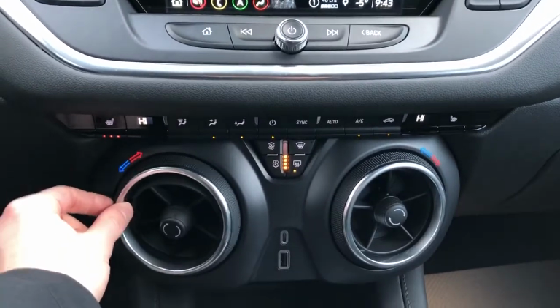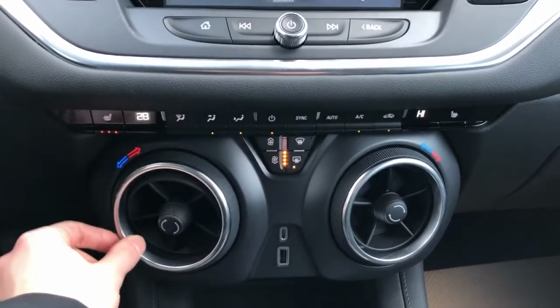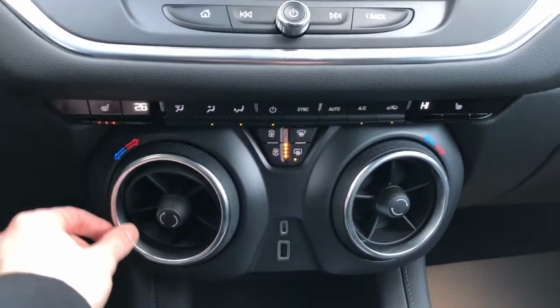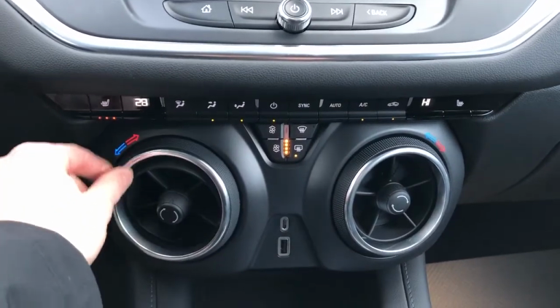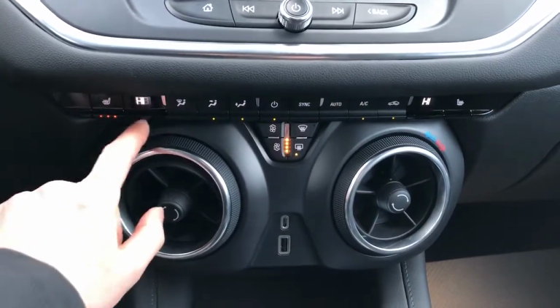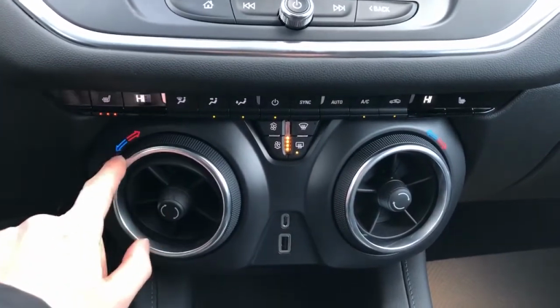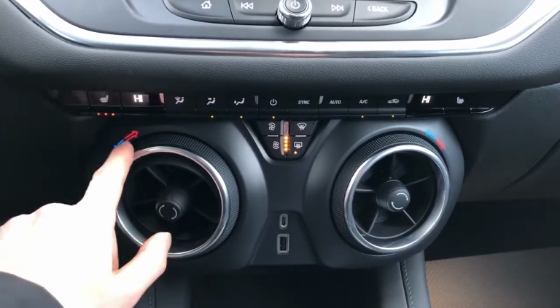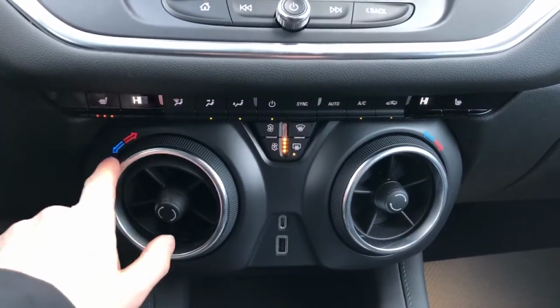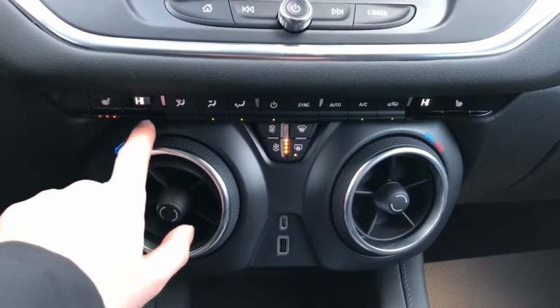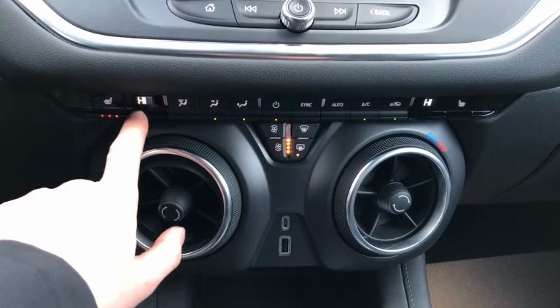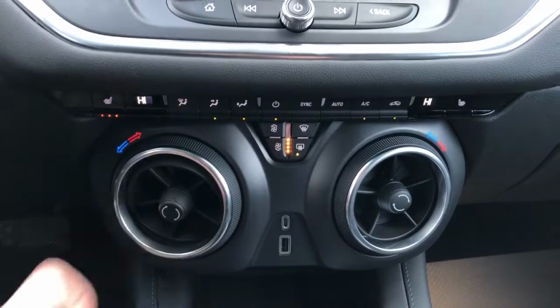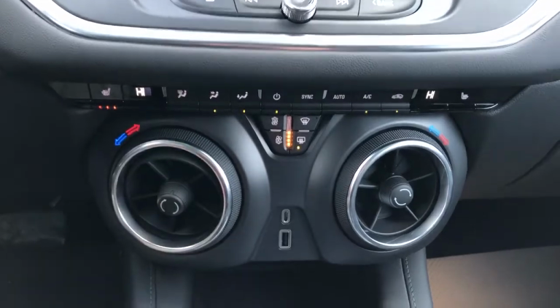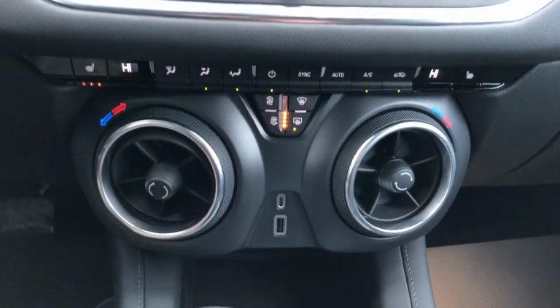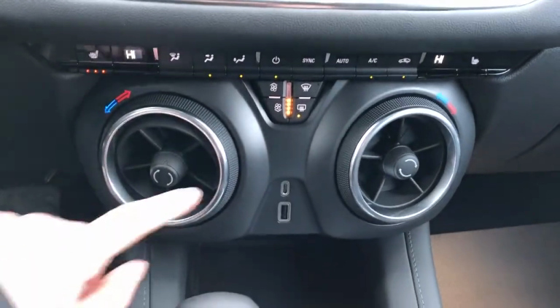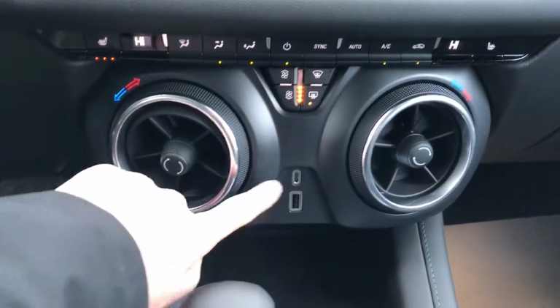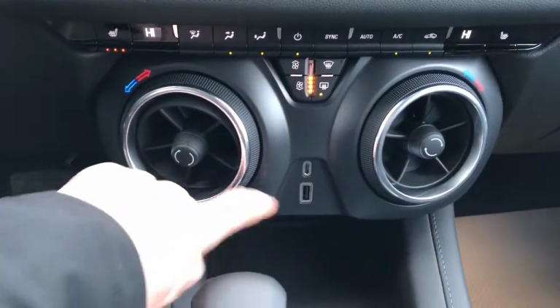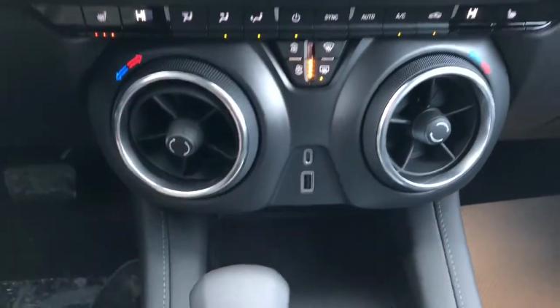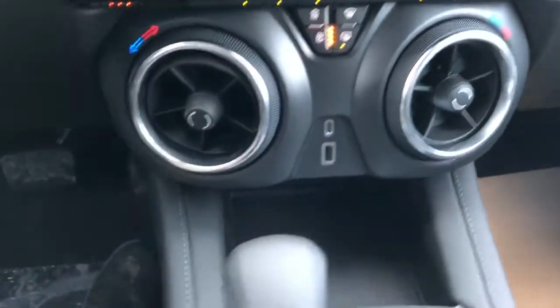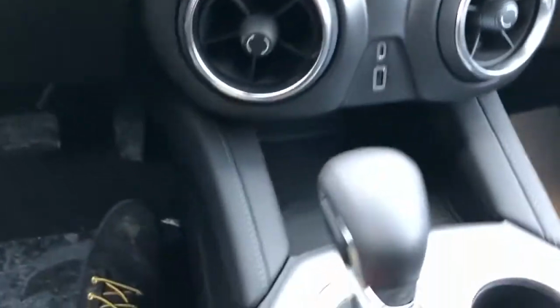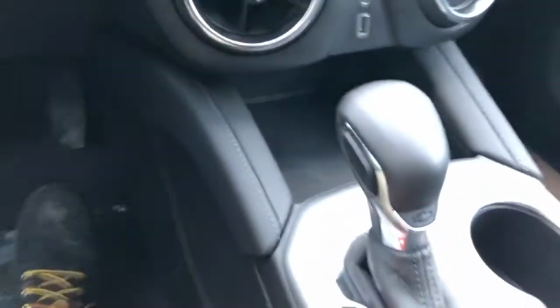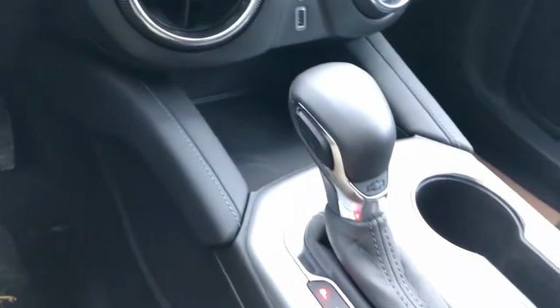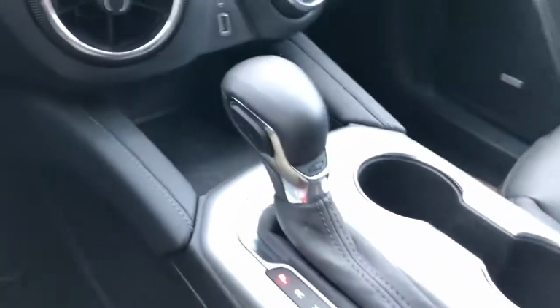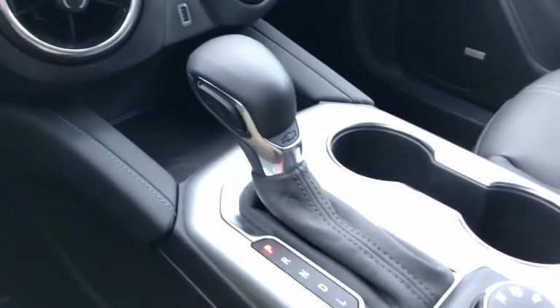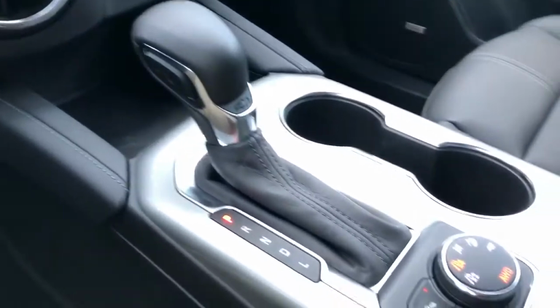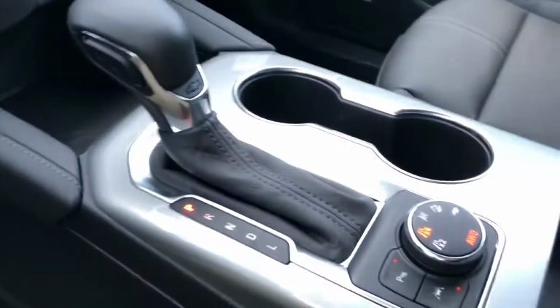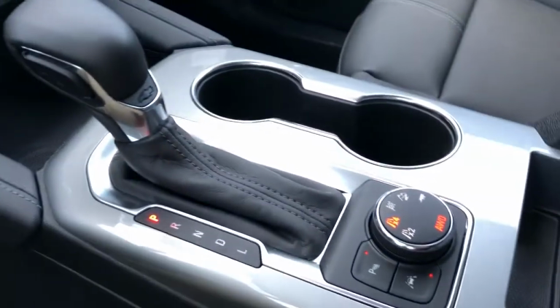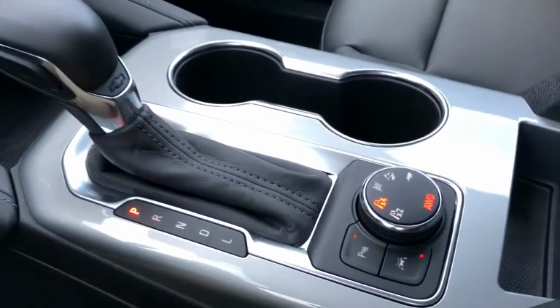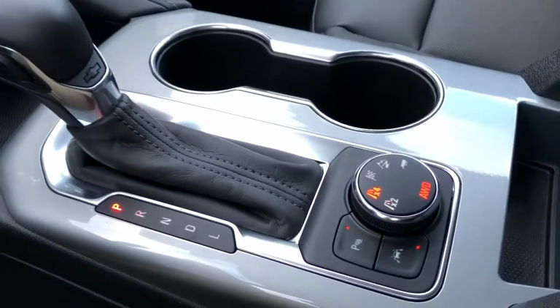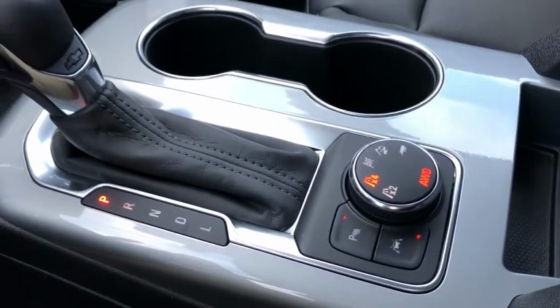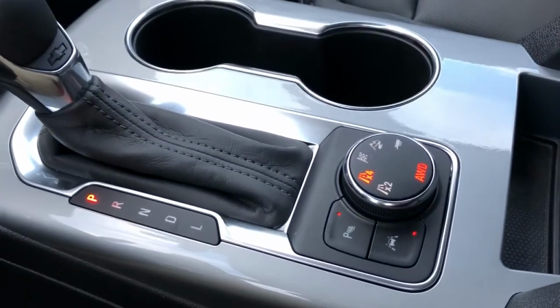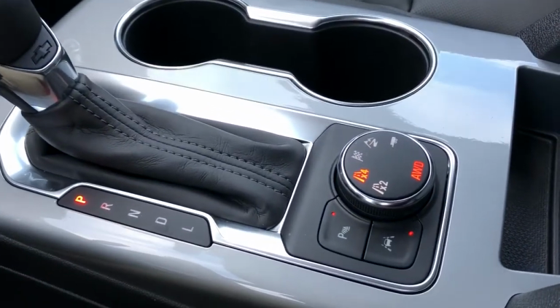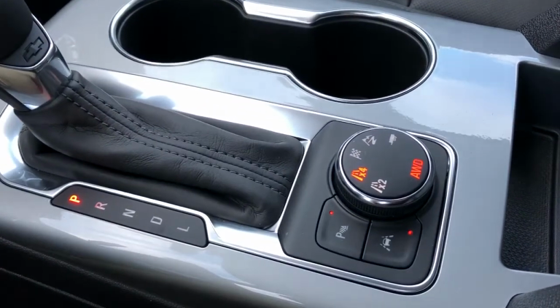We have heated seat options. This is the climate adjustment — you can see we have the little arrows there and it adjusts on the screen. Our charging outlets, gear selection stock, and two cup holders.